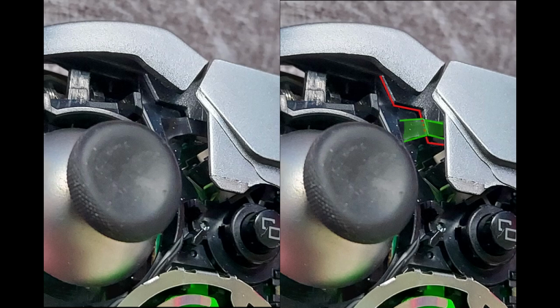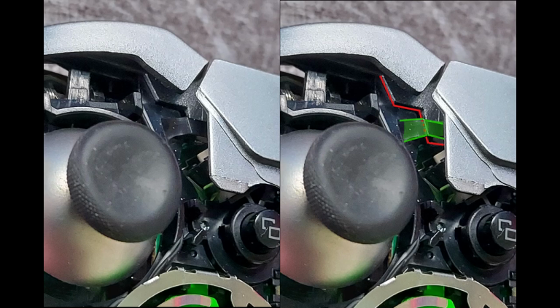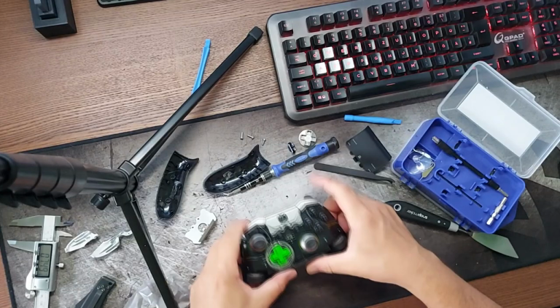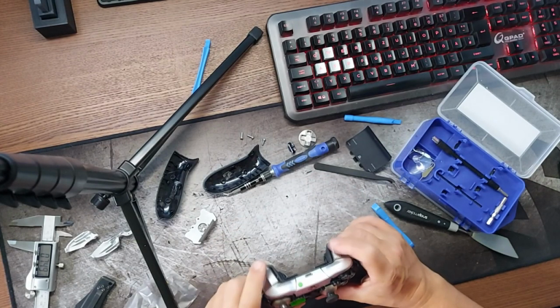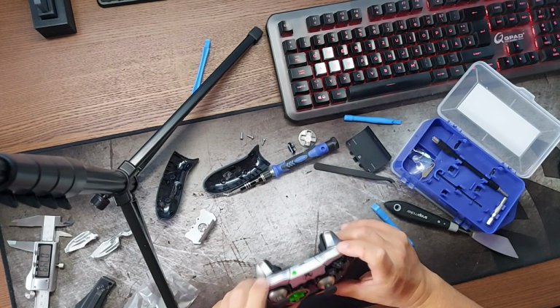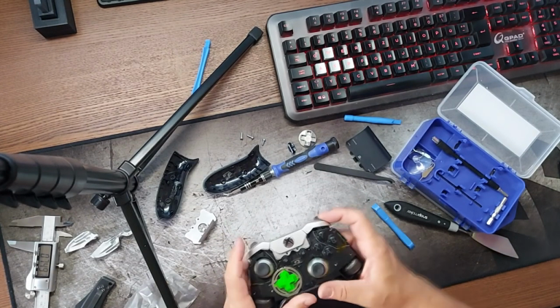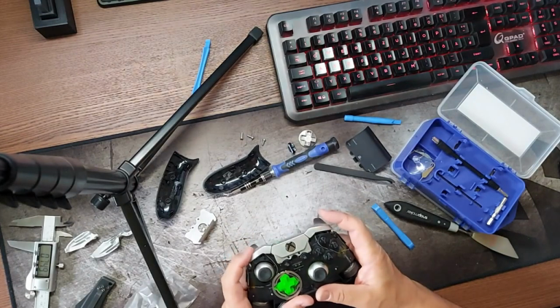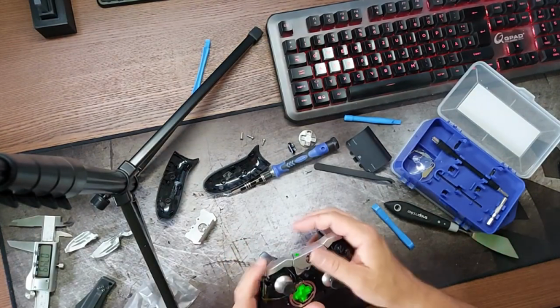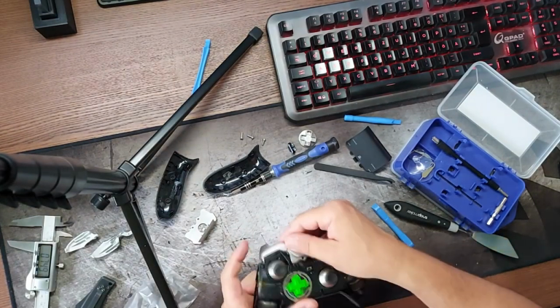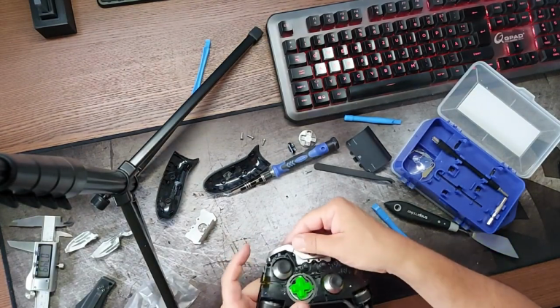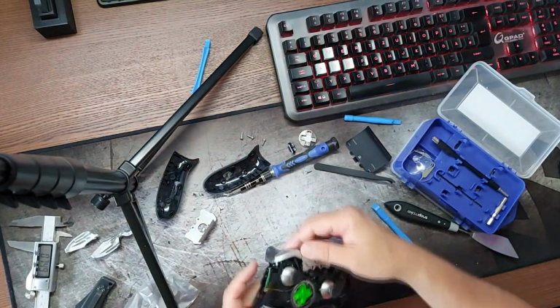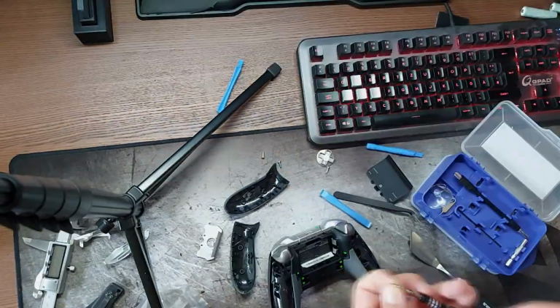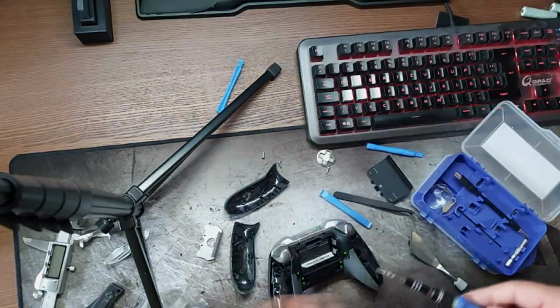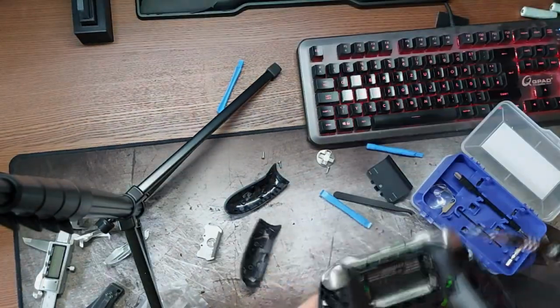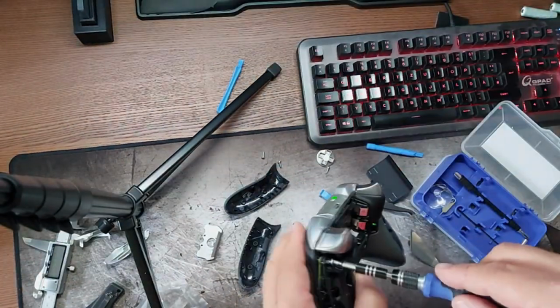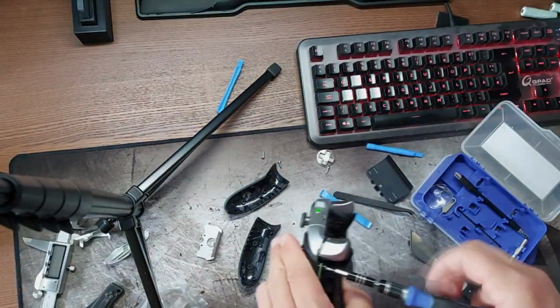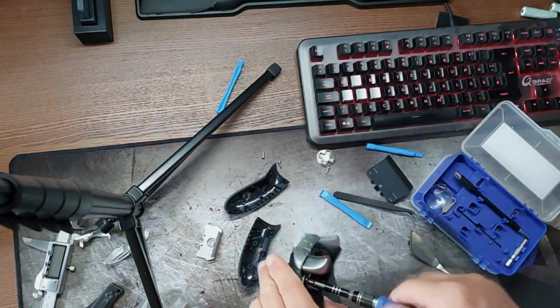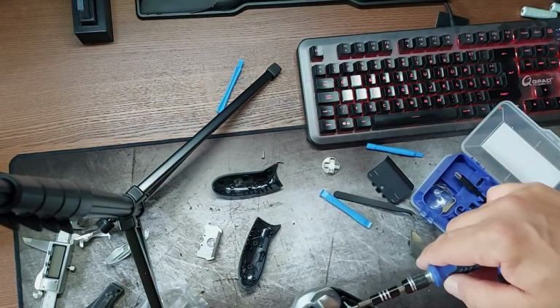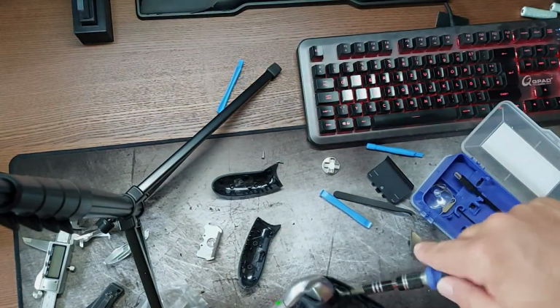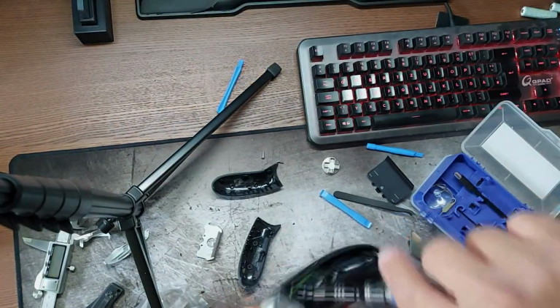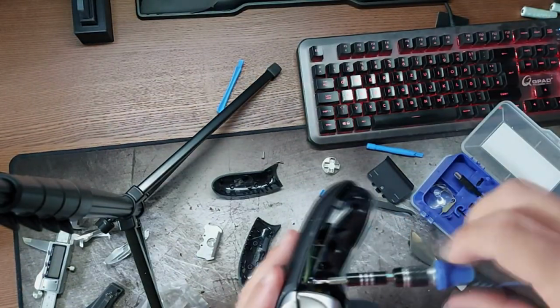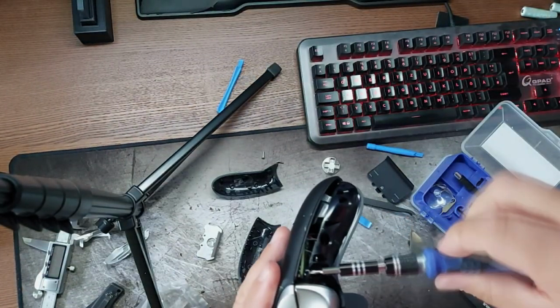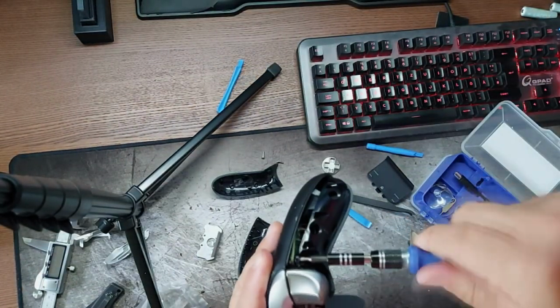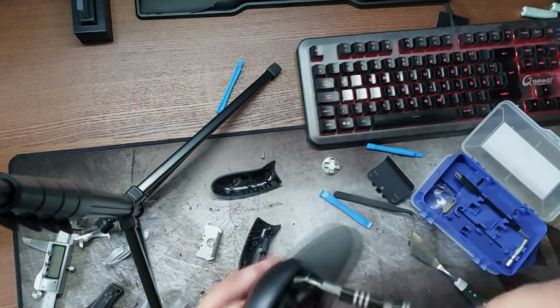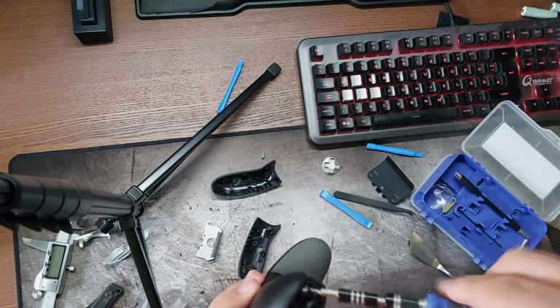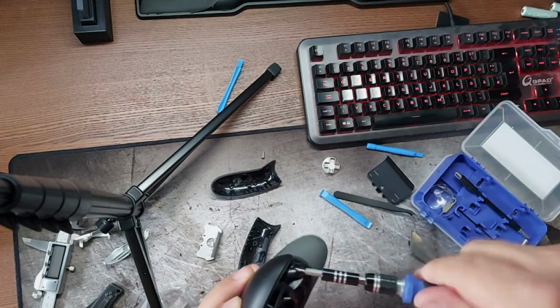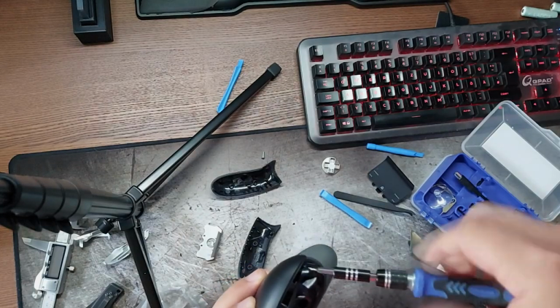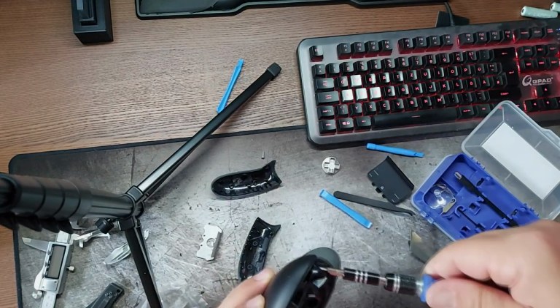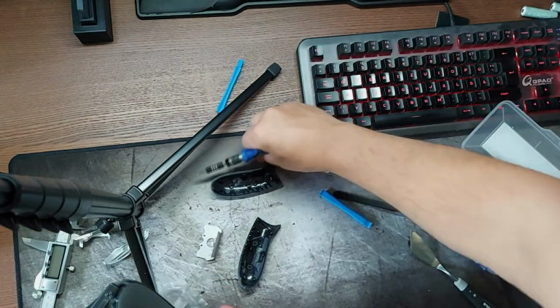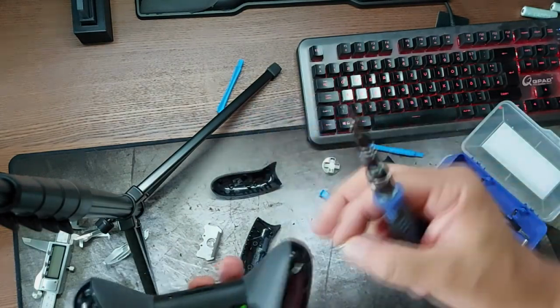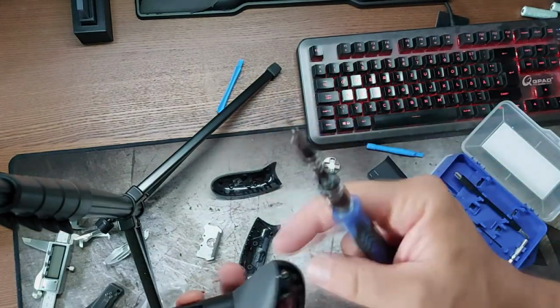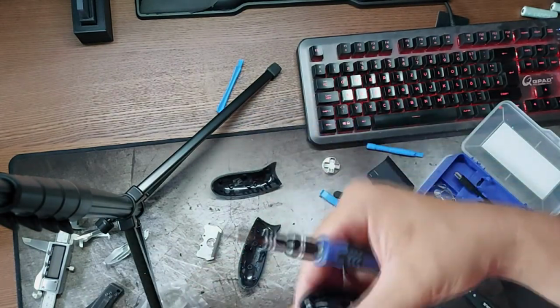Be sure that the little pins of LB and RB are underneath the little bridge of the controller. Test and press every button and try if everything feels ok. Afterwards screw everything together and put the covers of the grips back onto the controller.